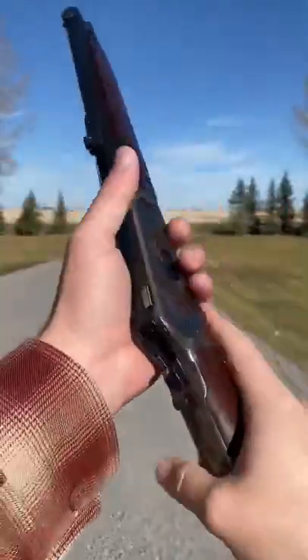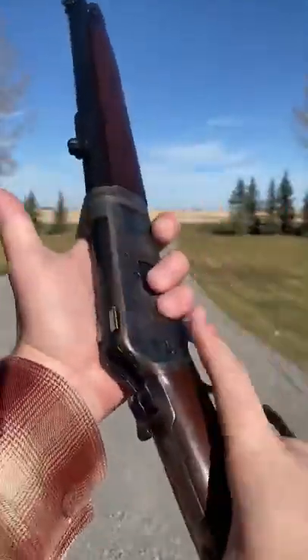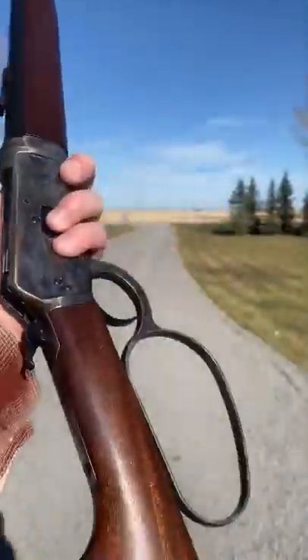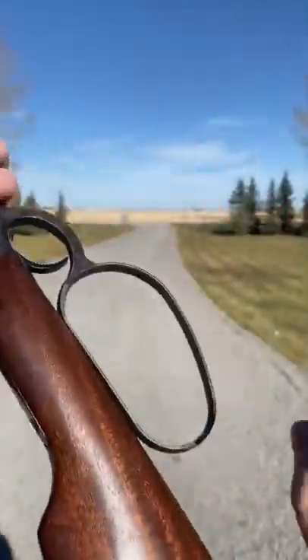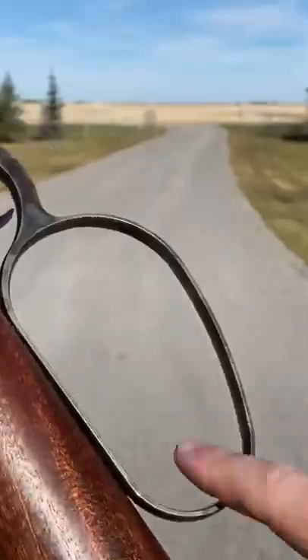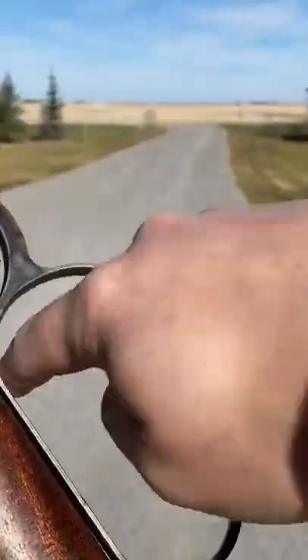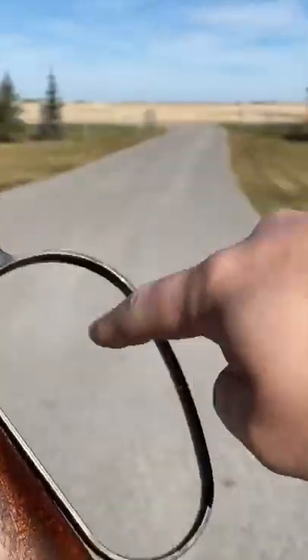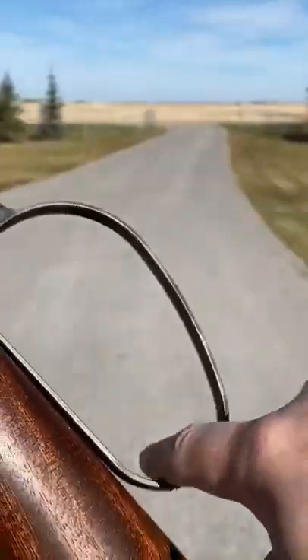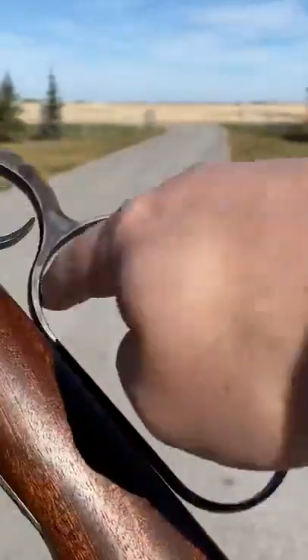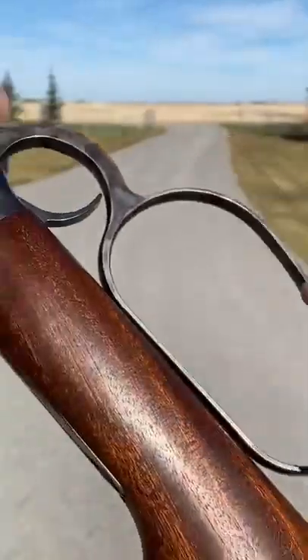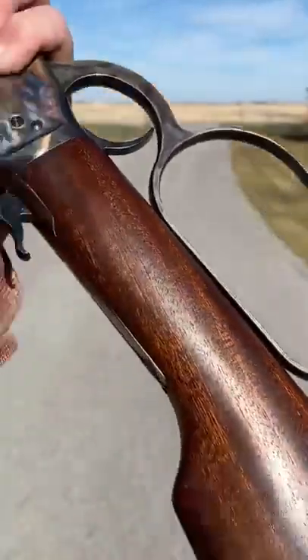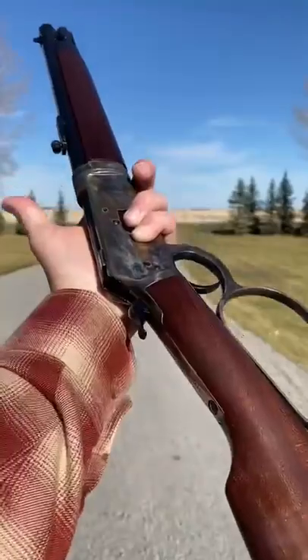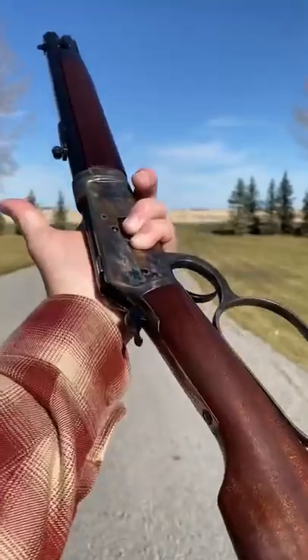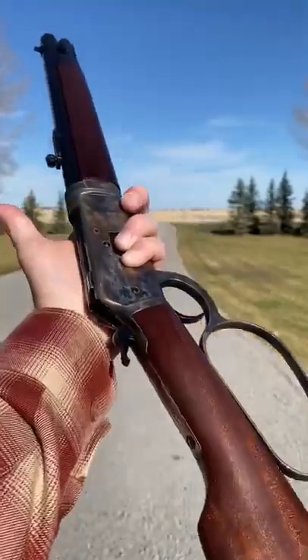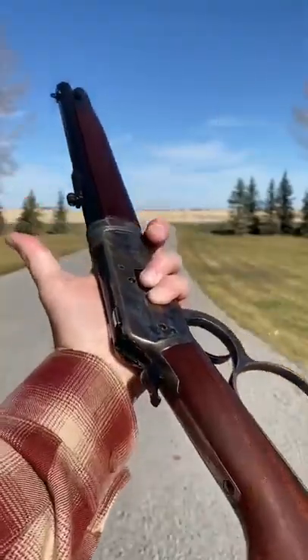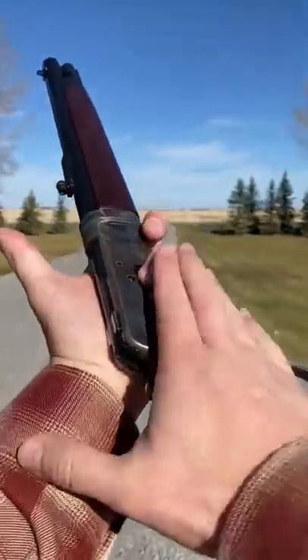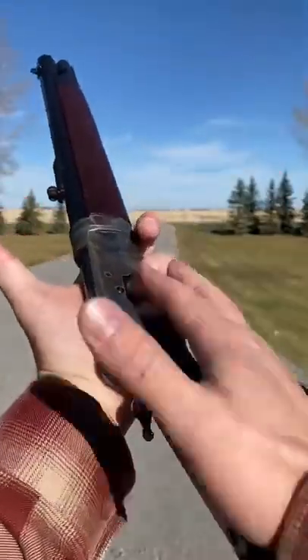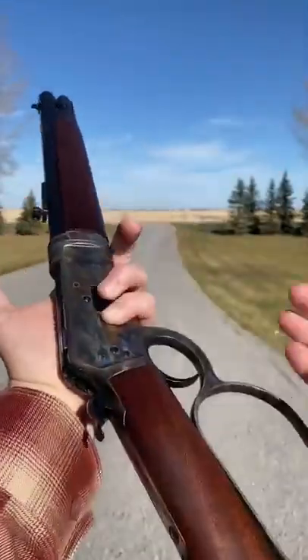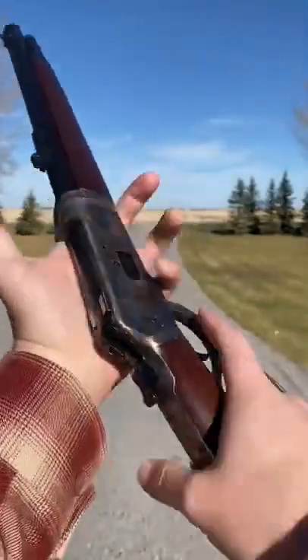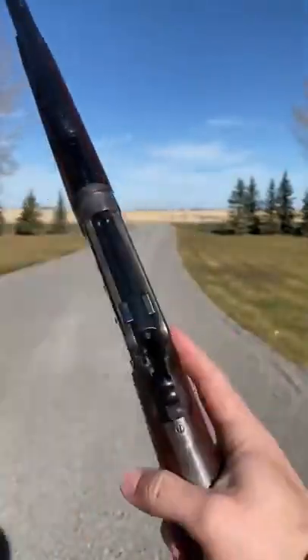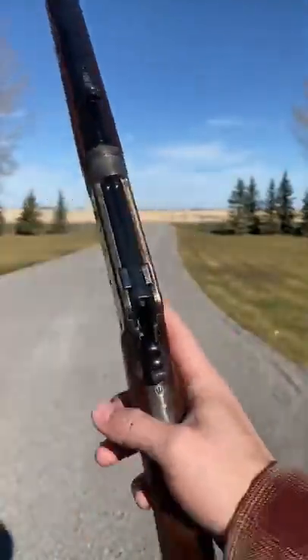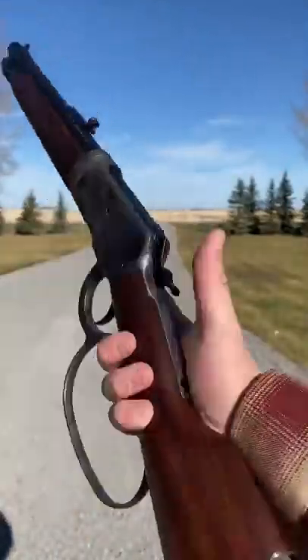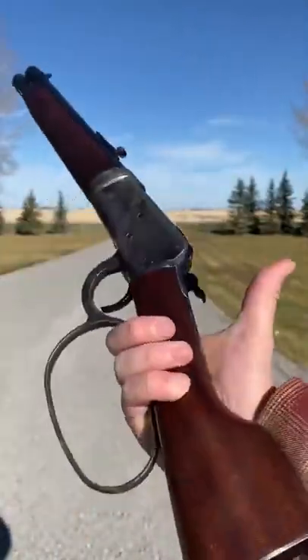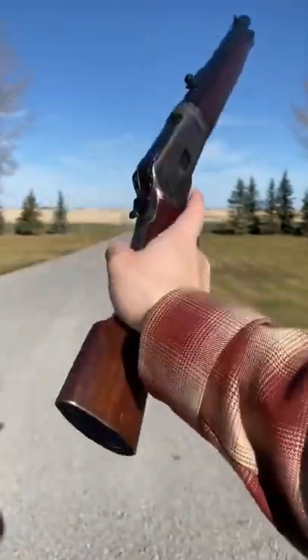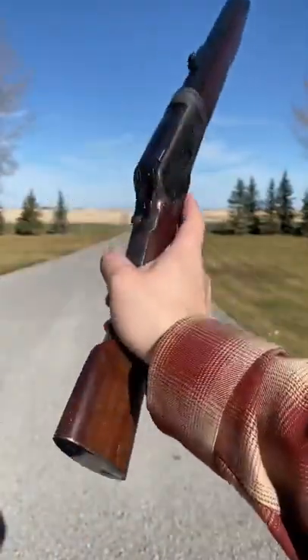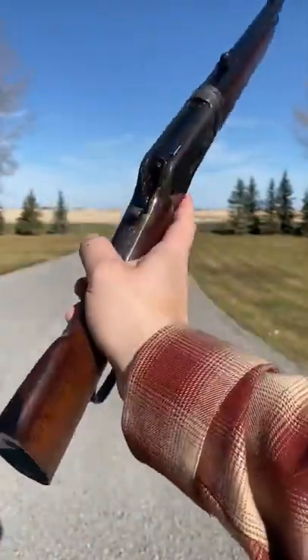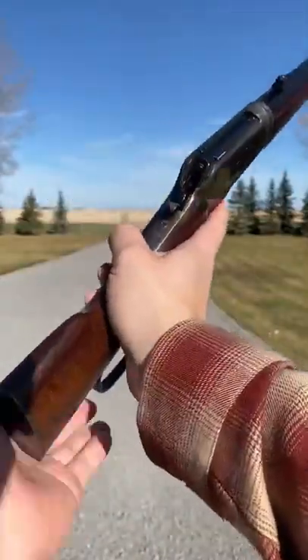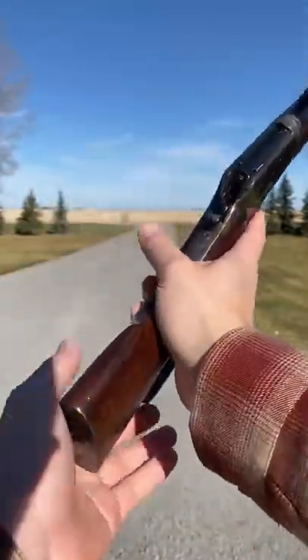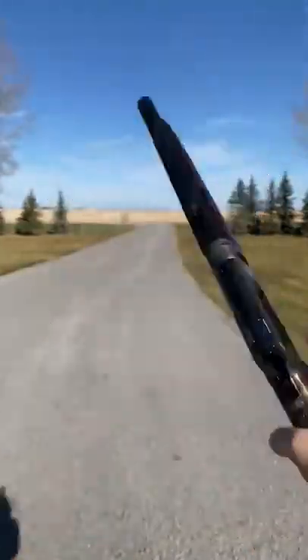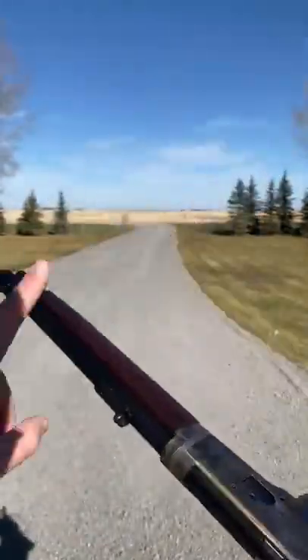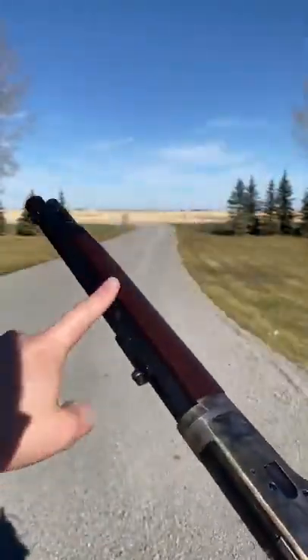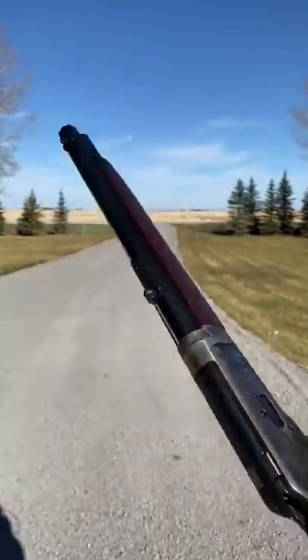Step one: get yourself a big loop lever gun. And of course it's easier if you practice on a little Mare's Leg like this — you don't have a big stock getting in your way or a long barrel.